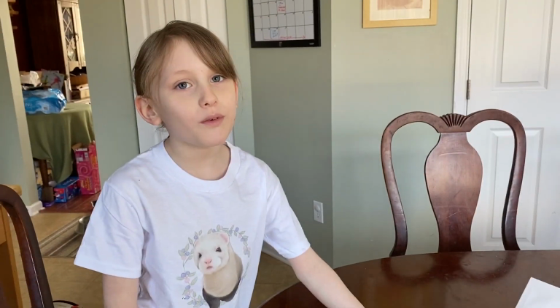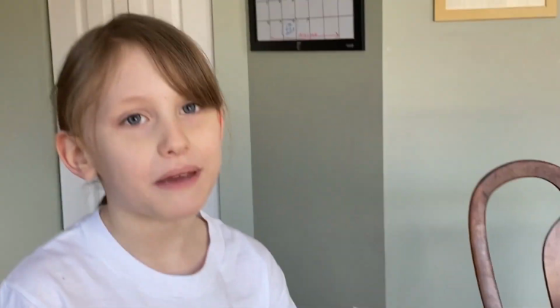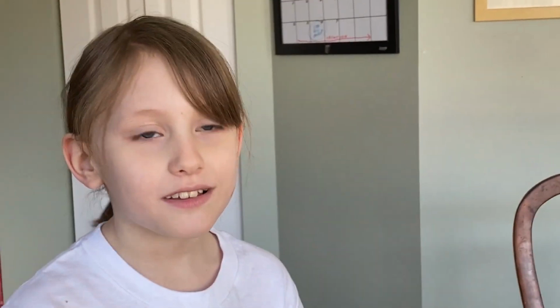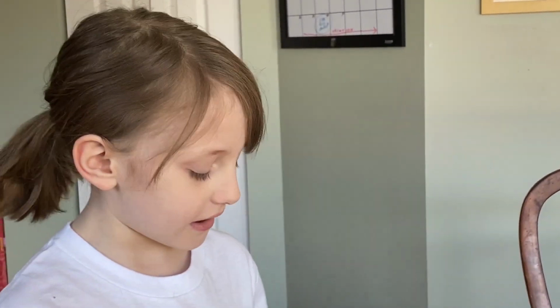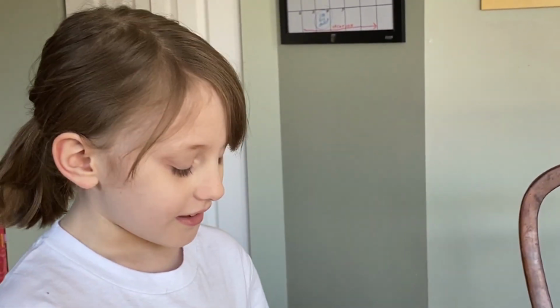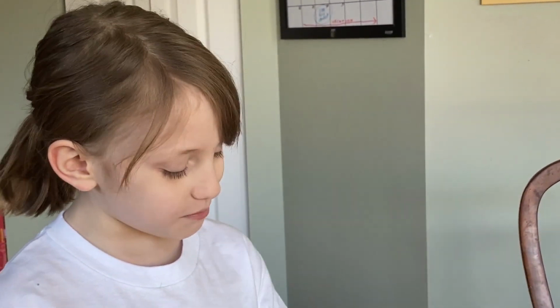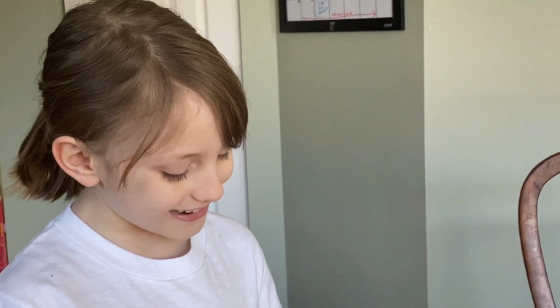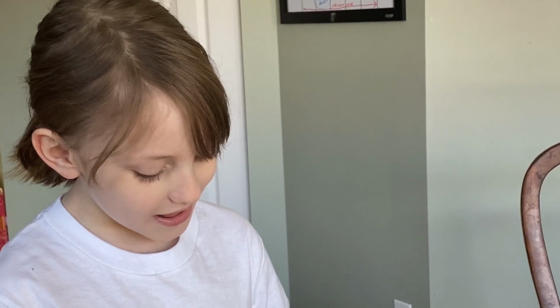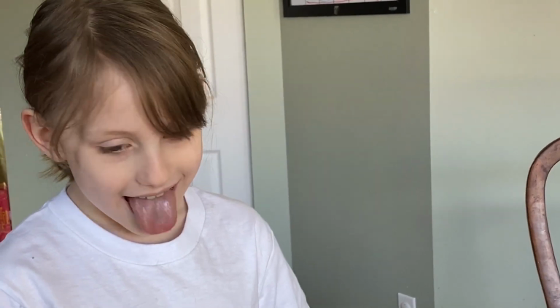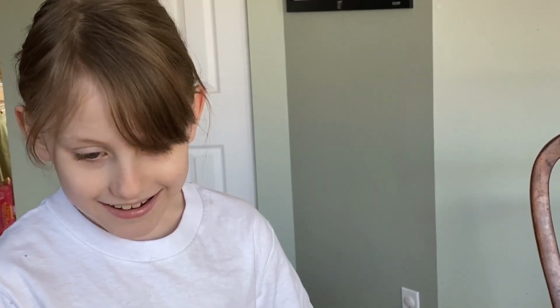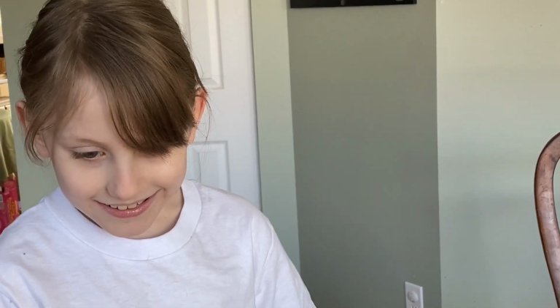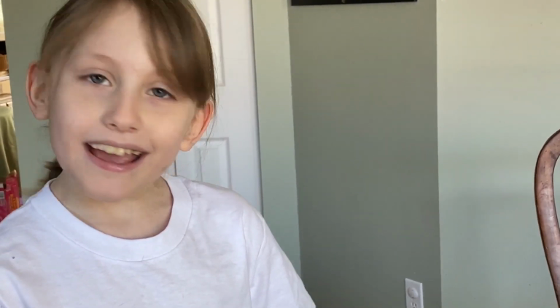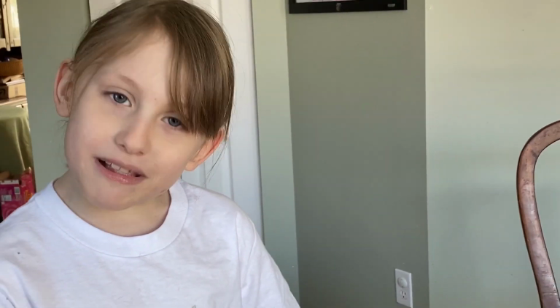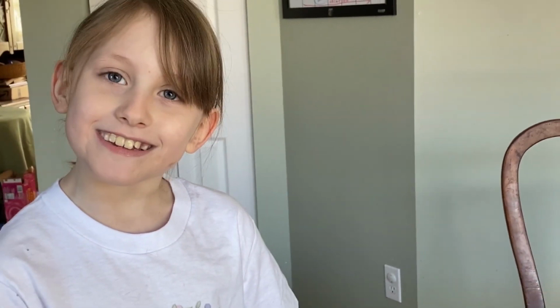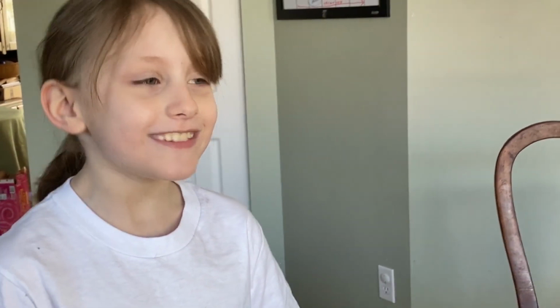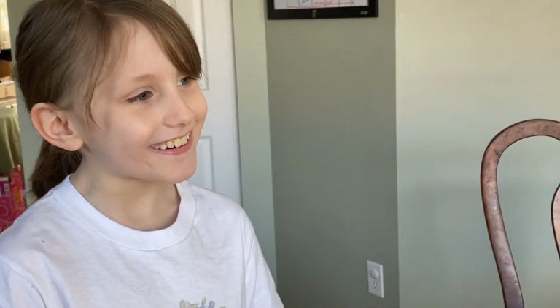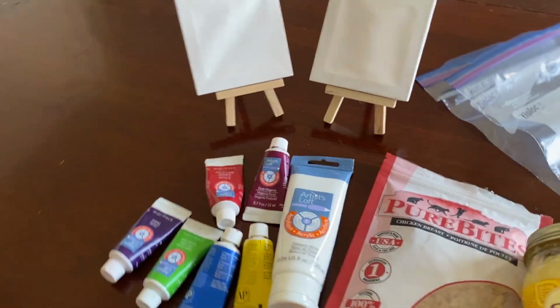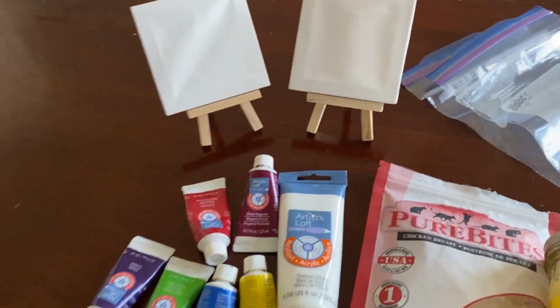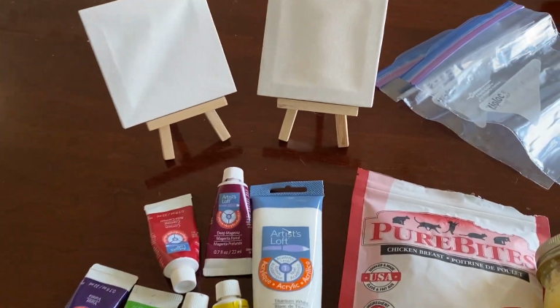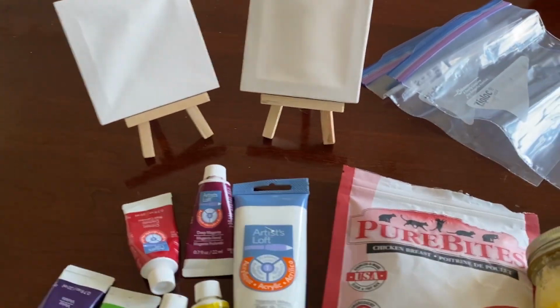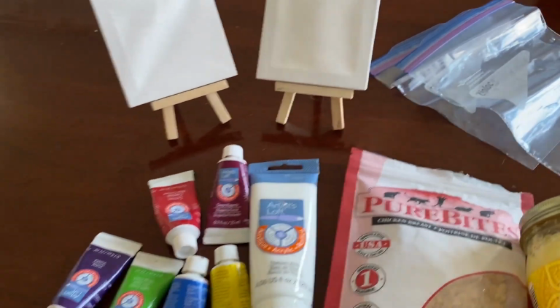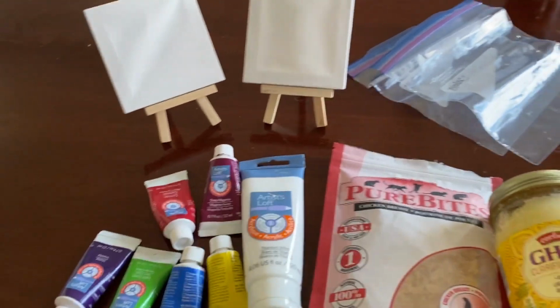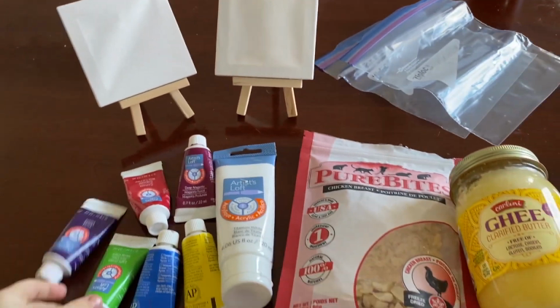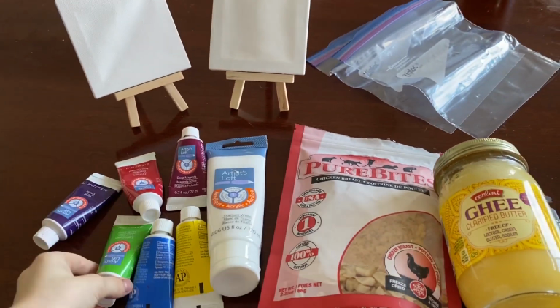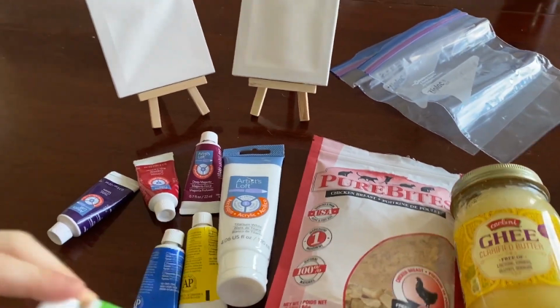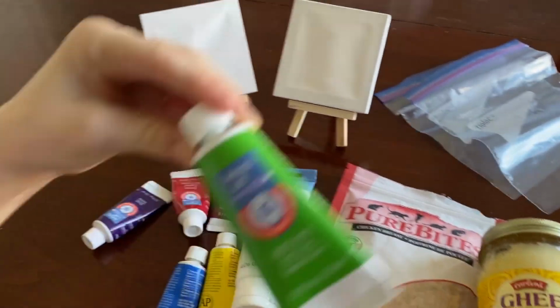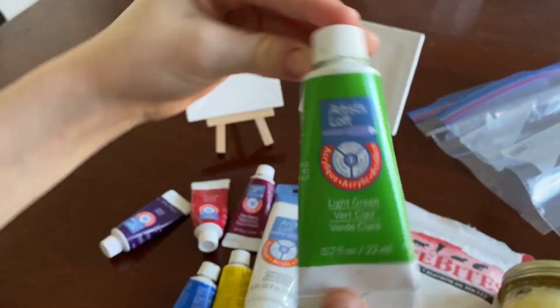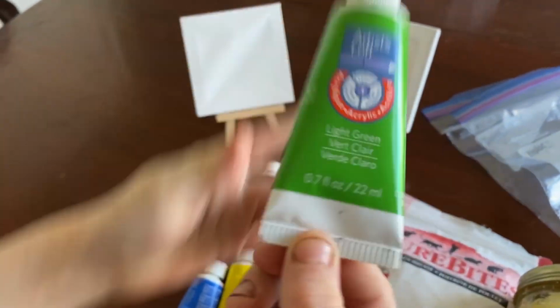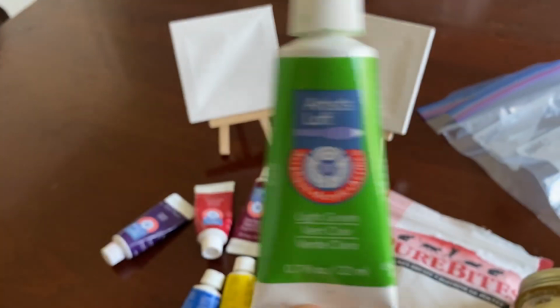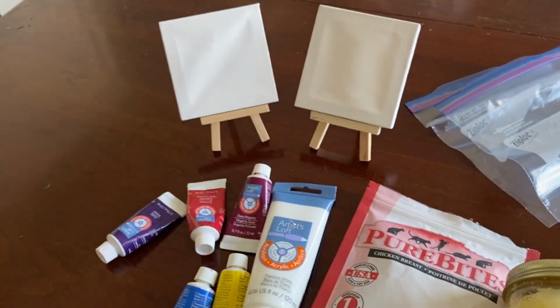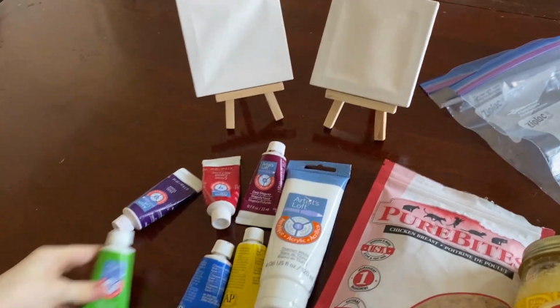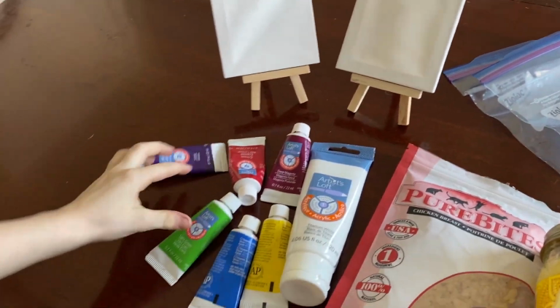We'll explain it to you later. Okay, so now let's go over the materials that you are going to need for this painting experiment.